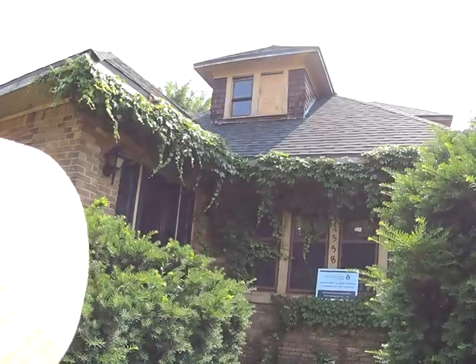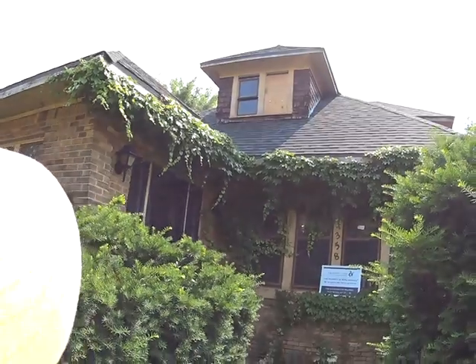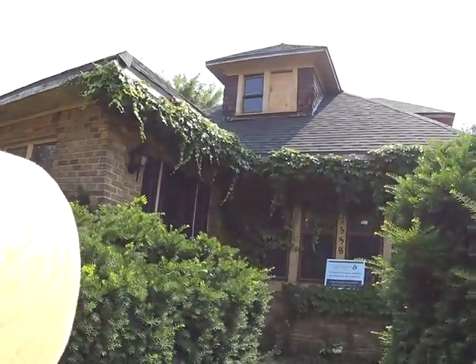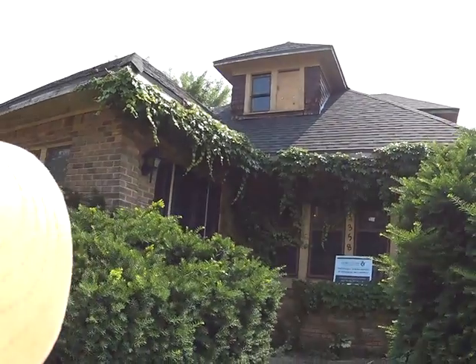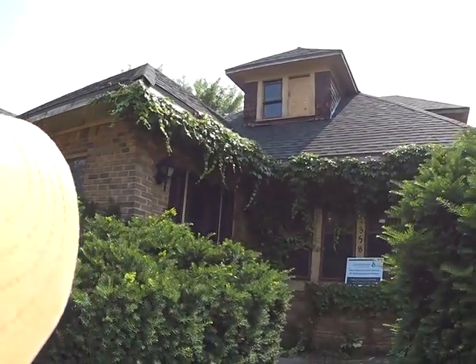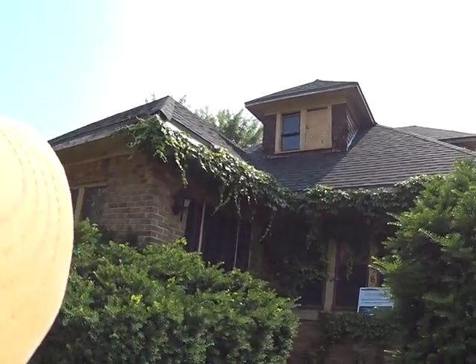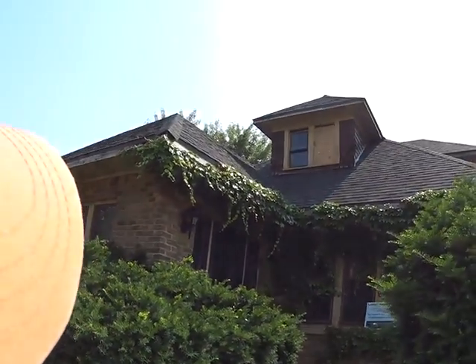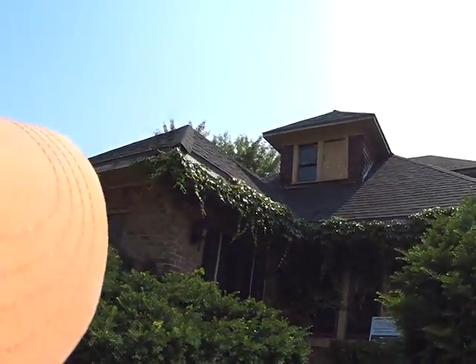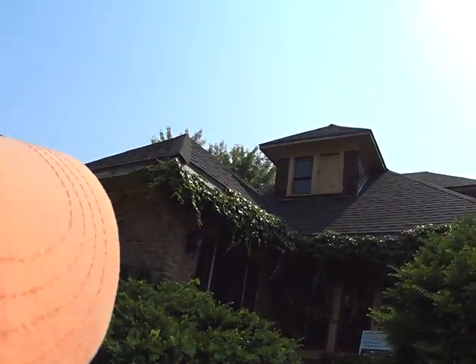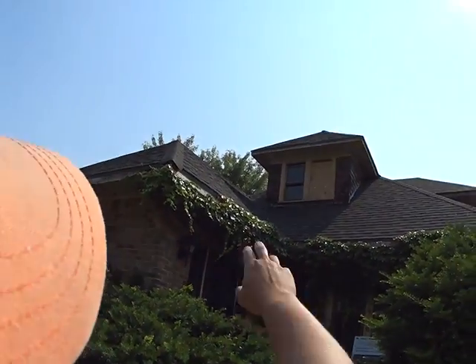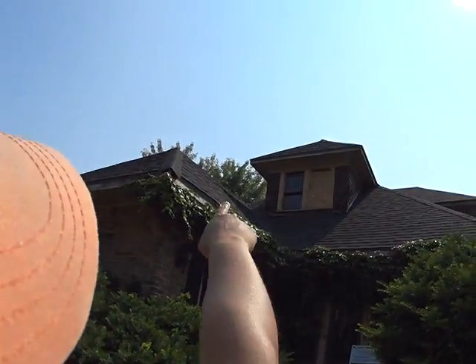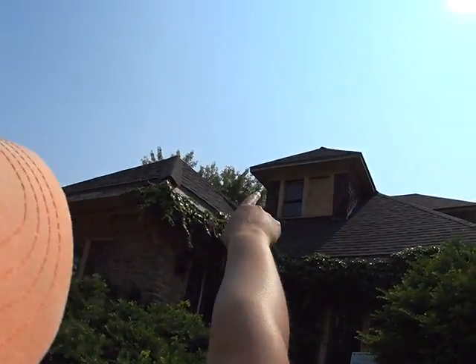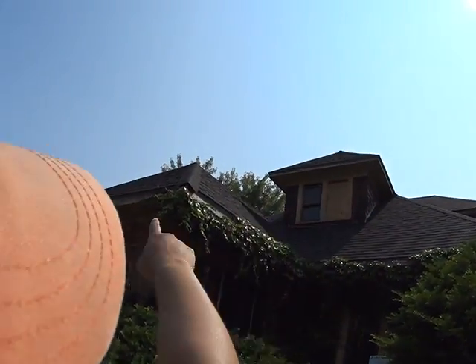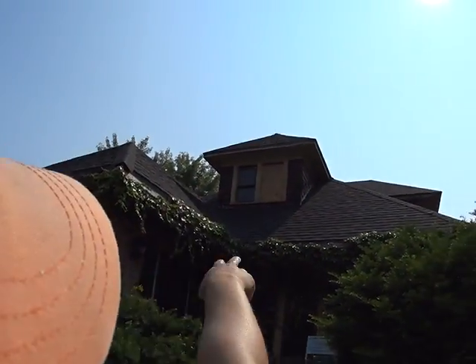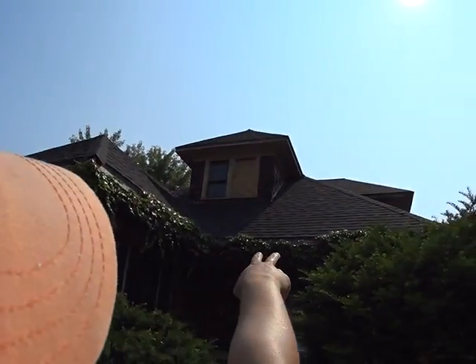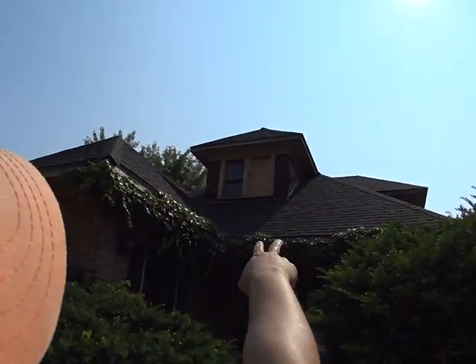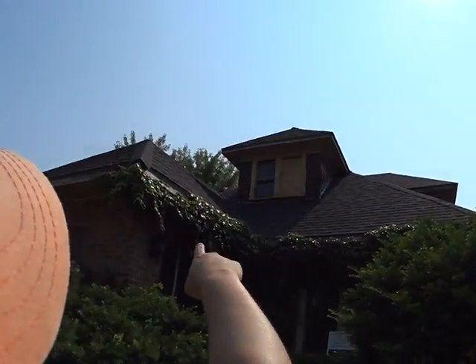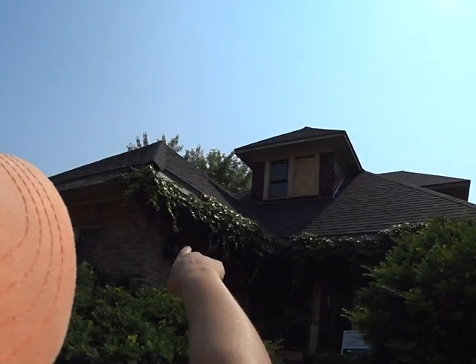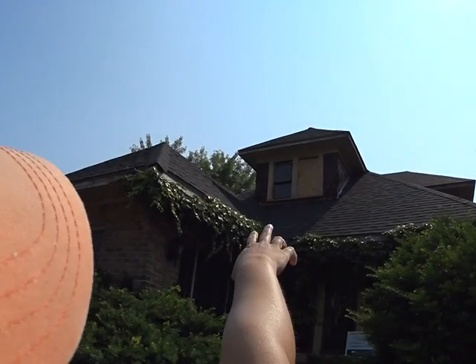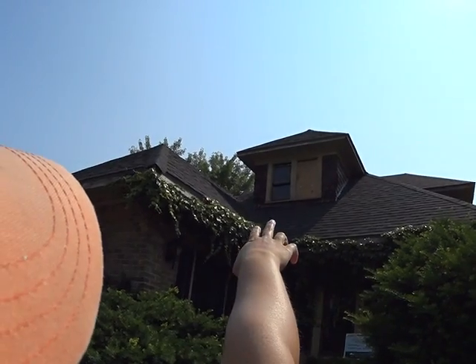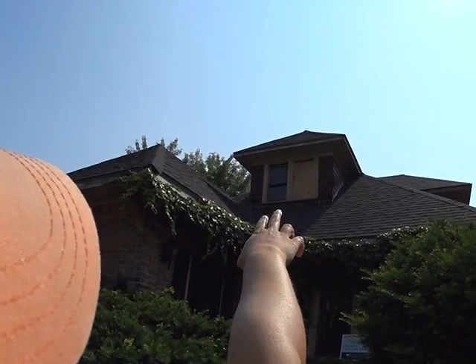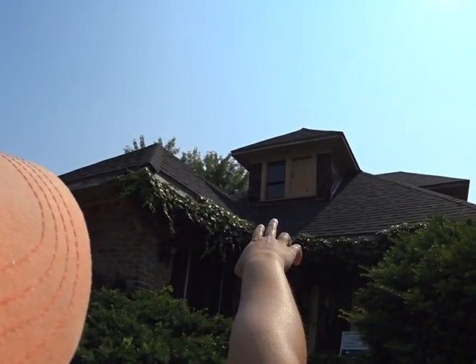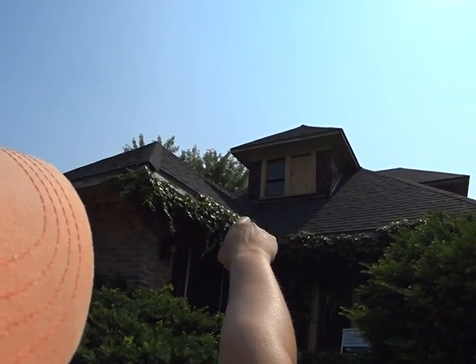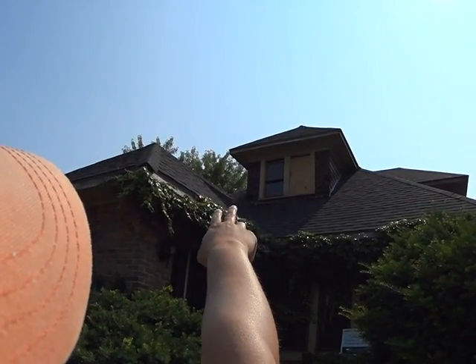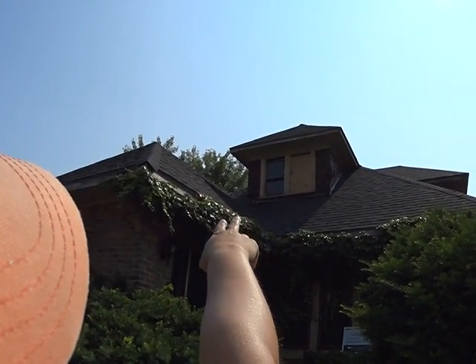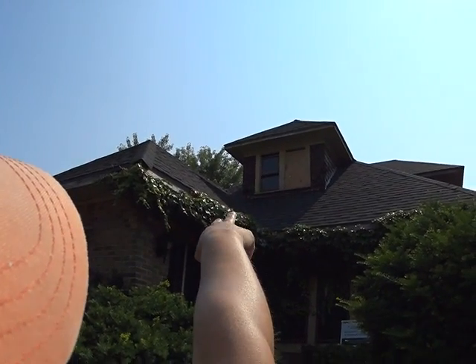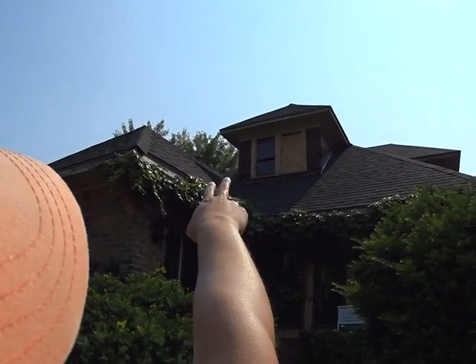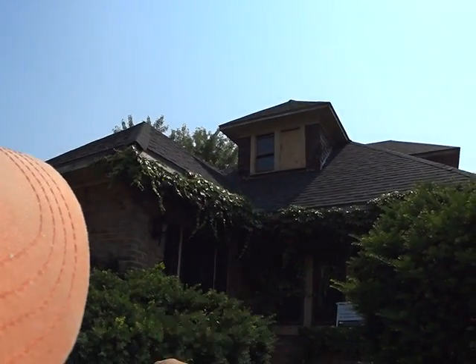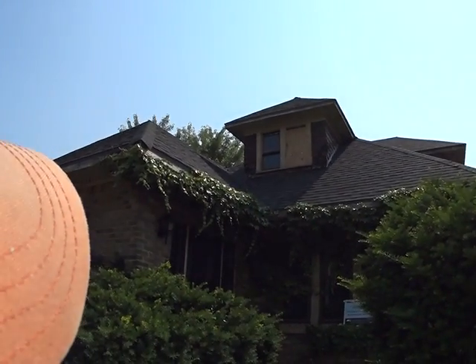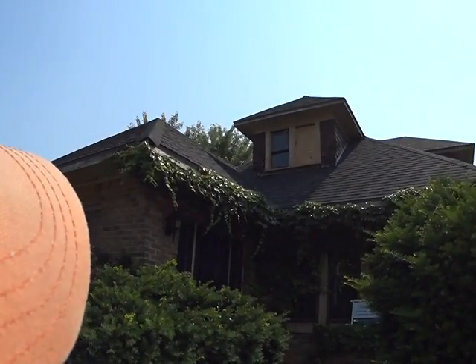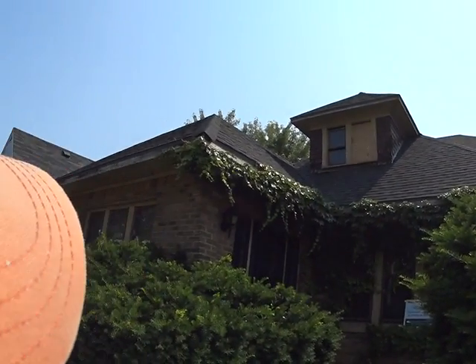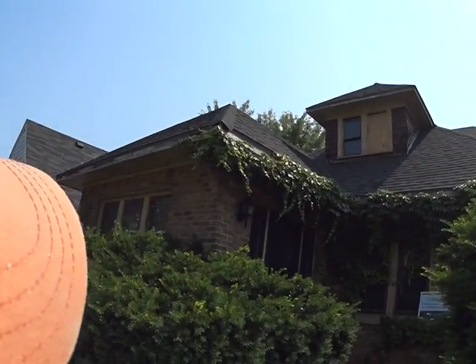4358 North 18th Street. You can see that the roof looks like it's in good shape, but the siding is bad. Obviously you can see the windows are bad.